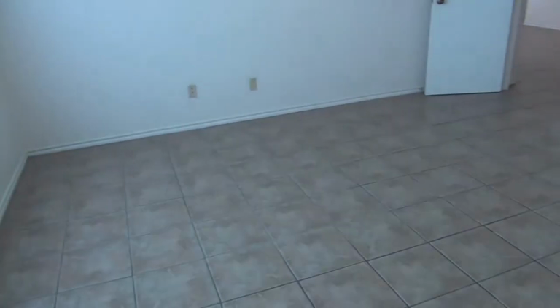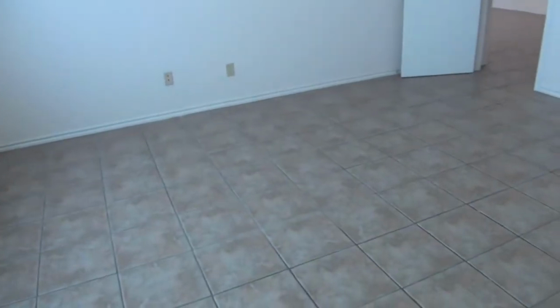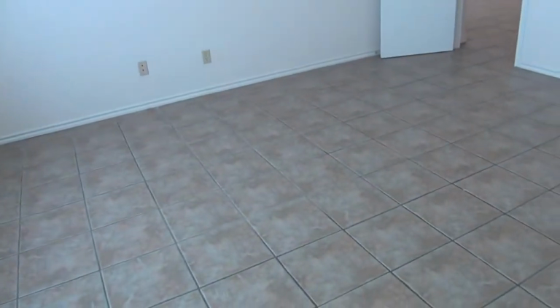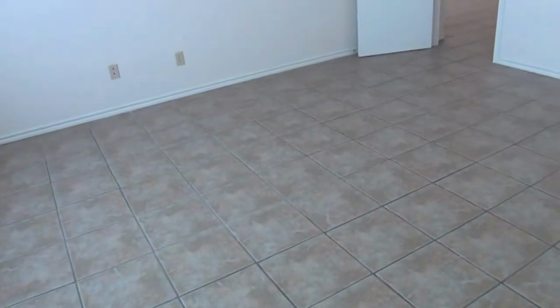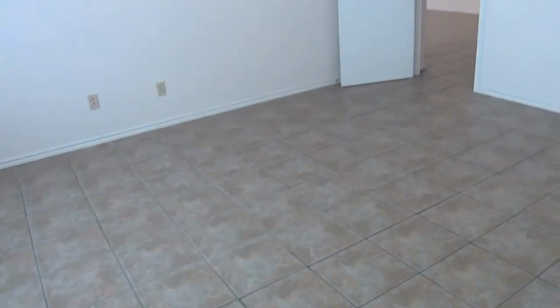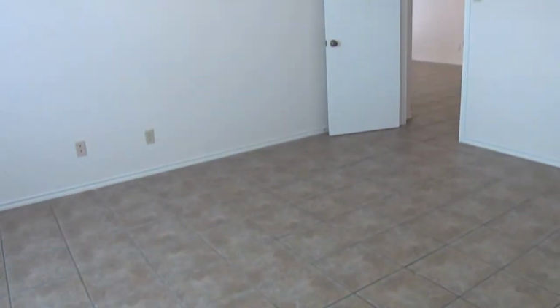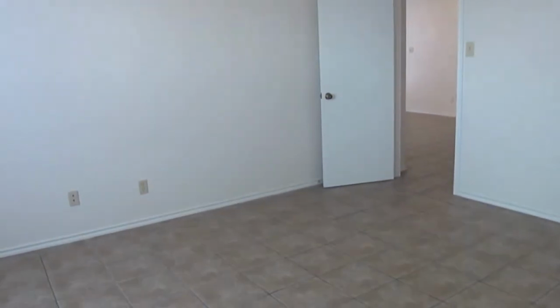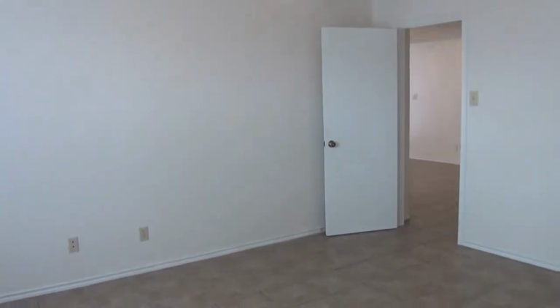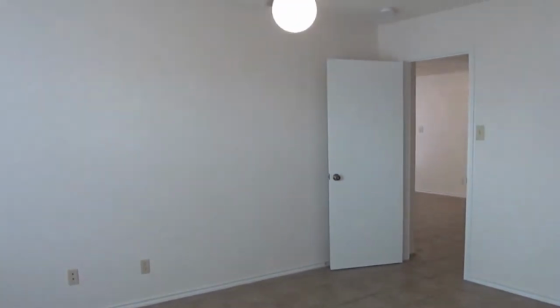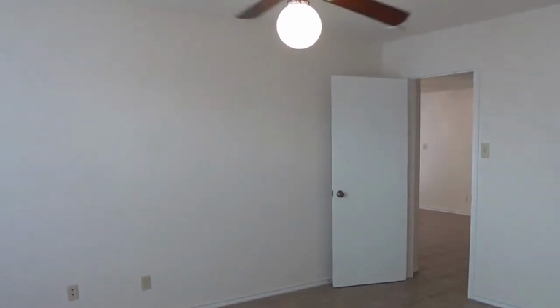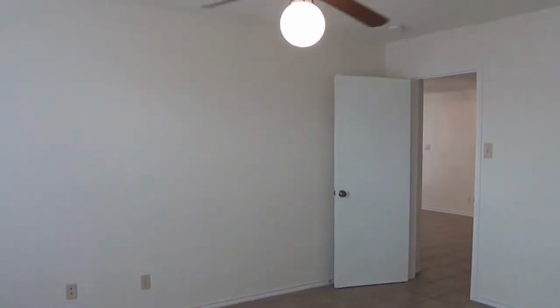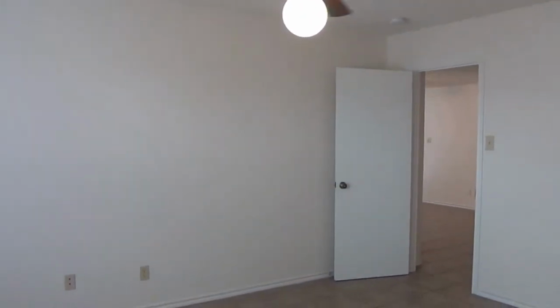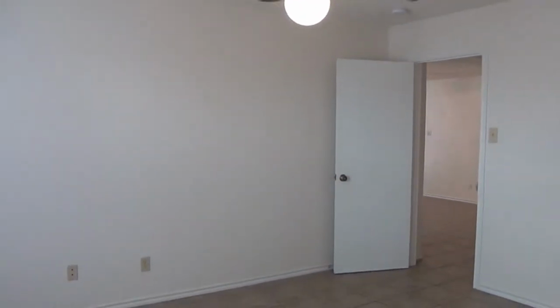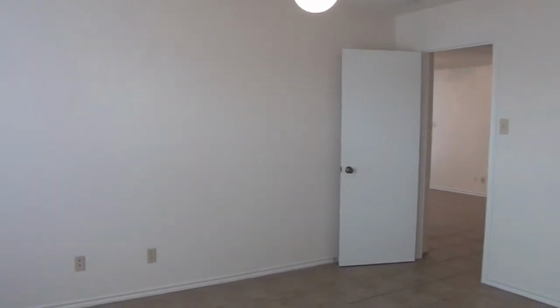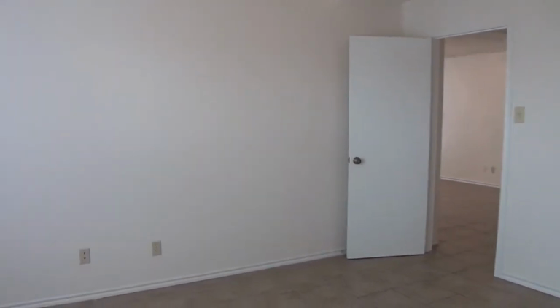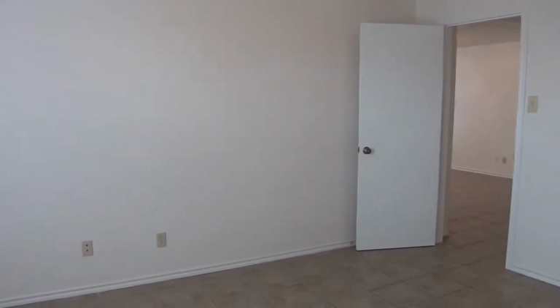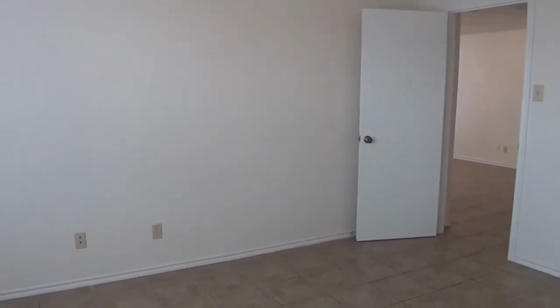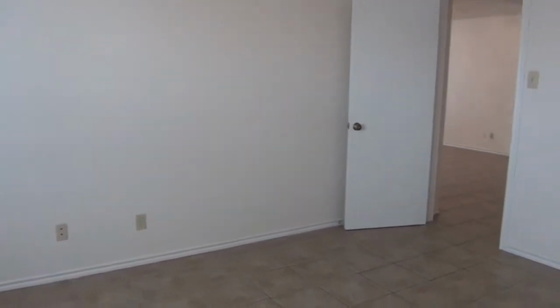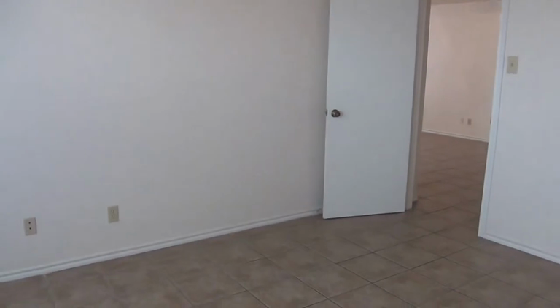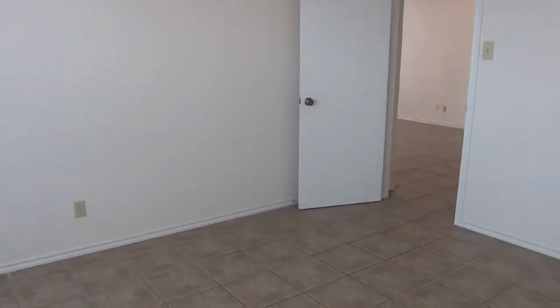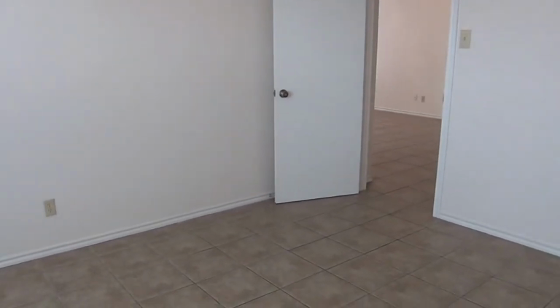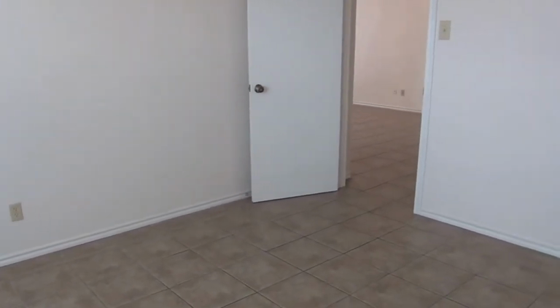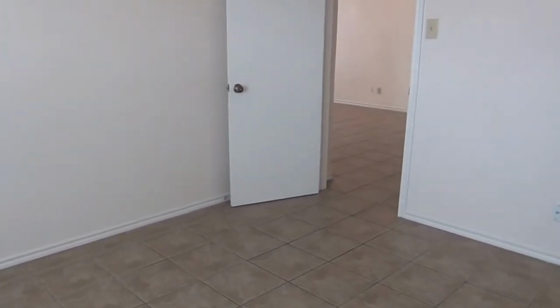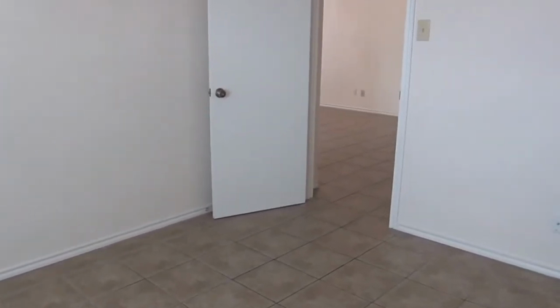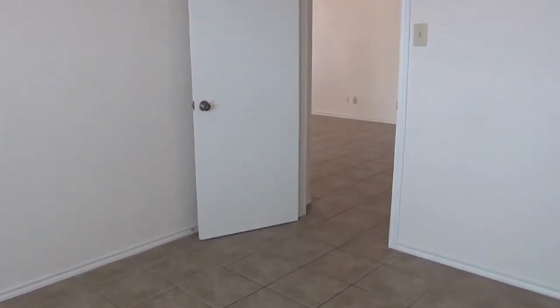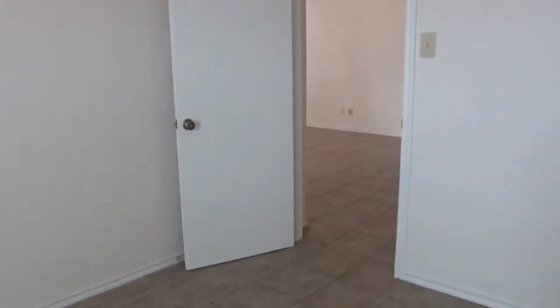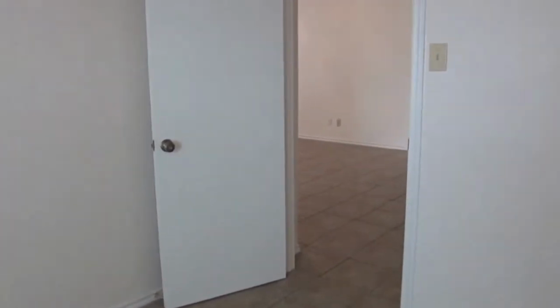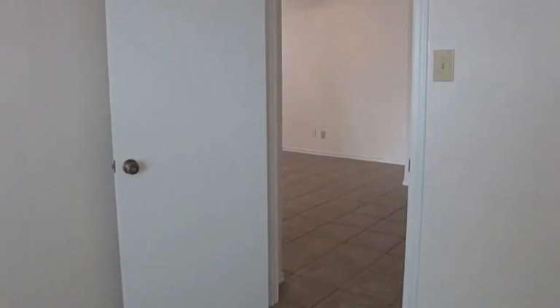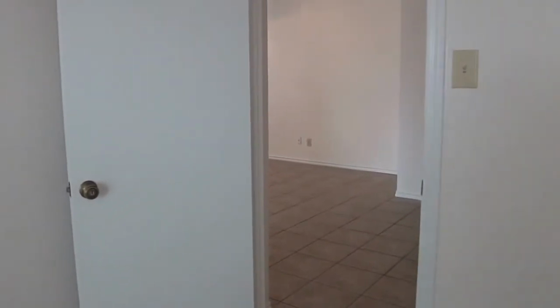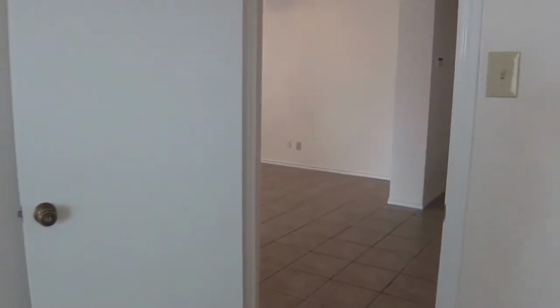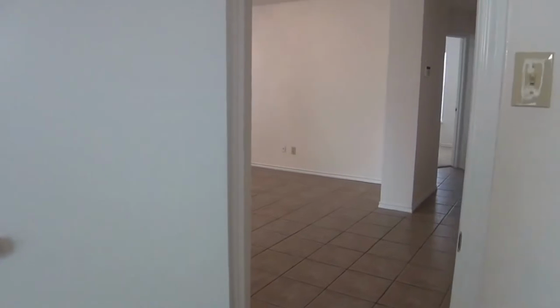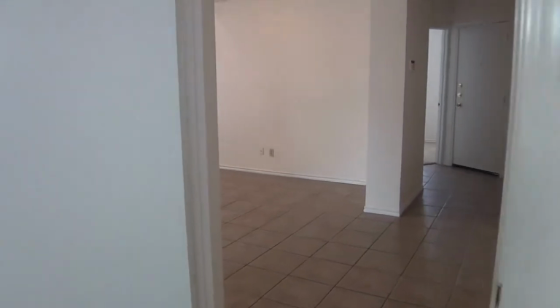It's a pretty good-sized master's bedroom. Depending on how you configure it, you could fit a king-sized bed, some nightstands, and put a dresser on the opposite side.